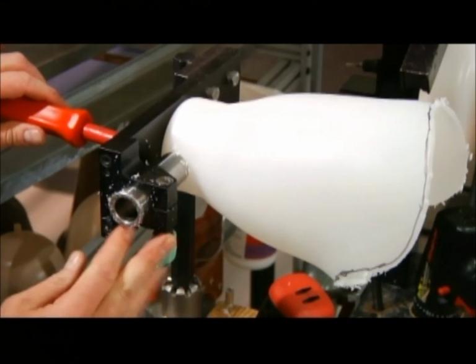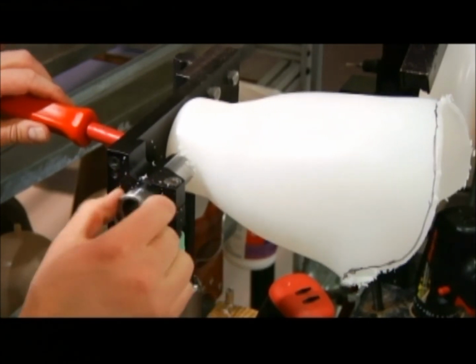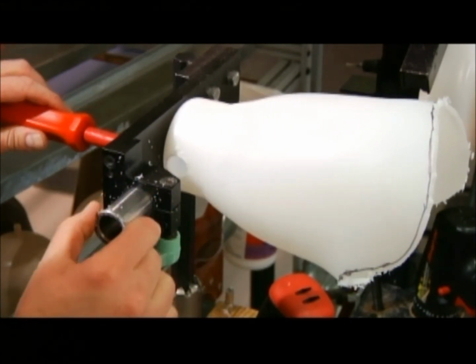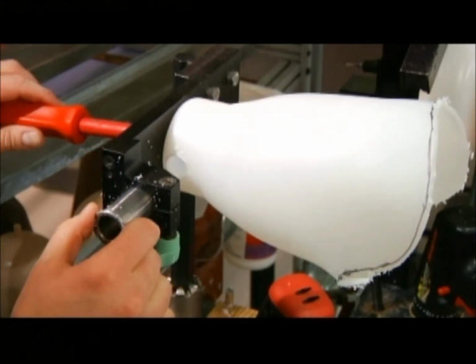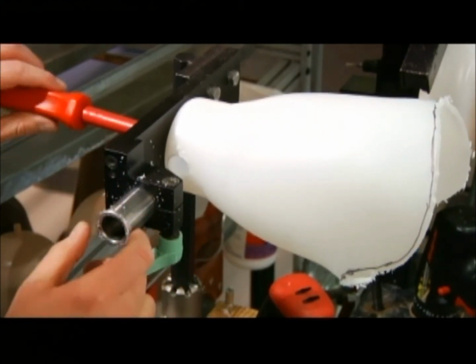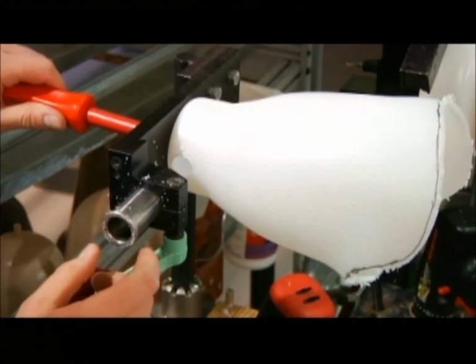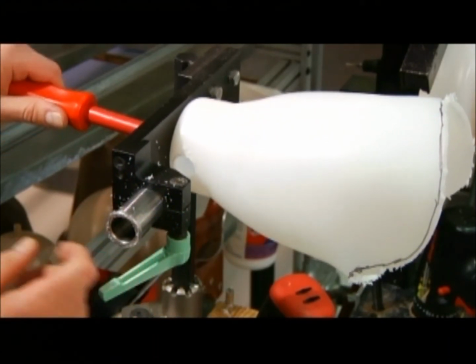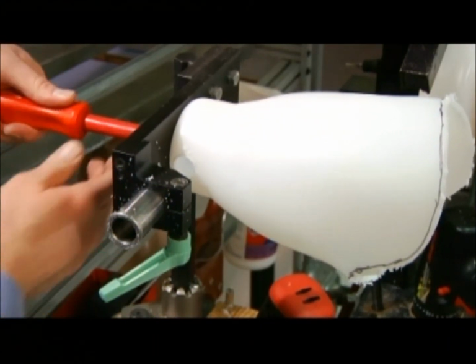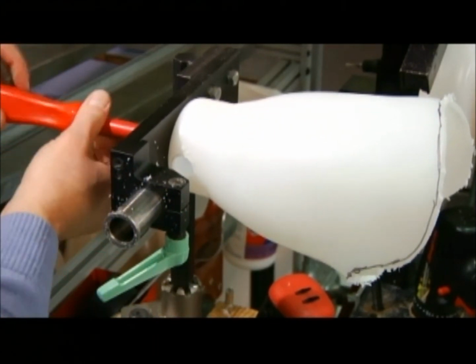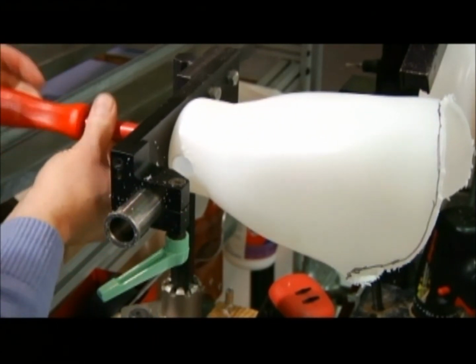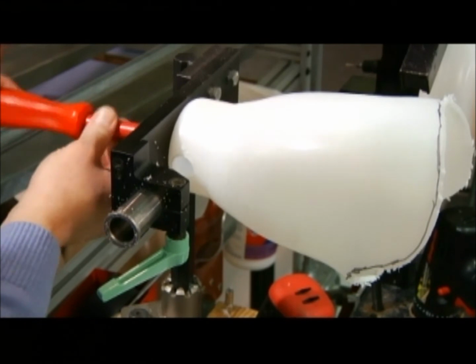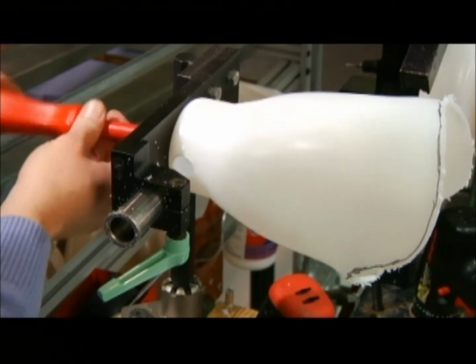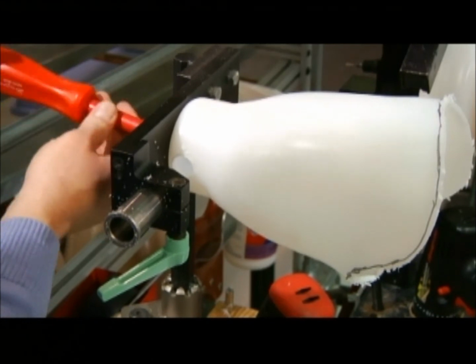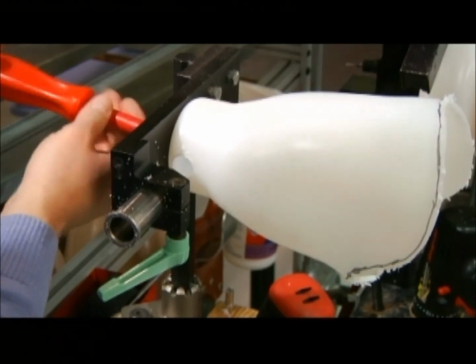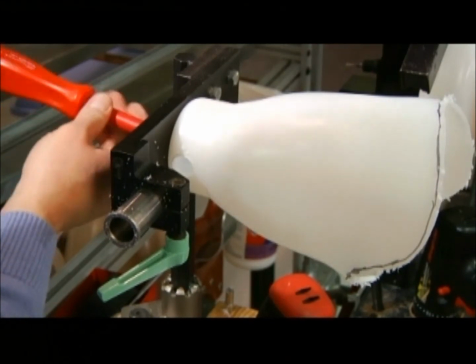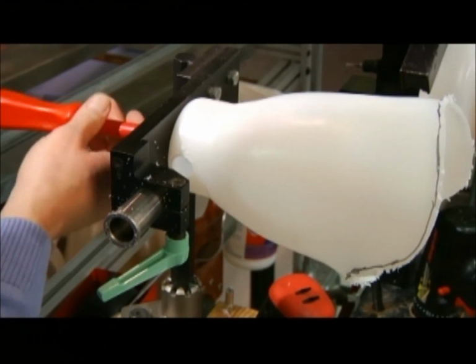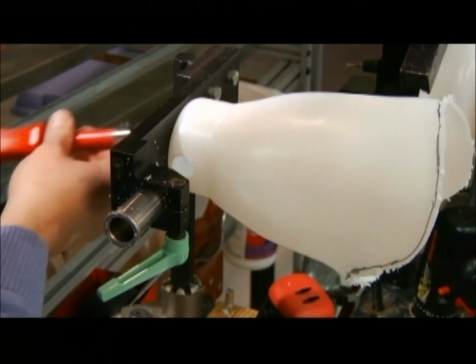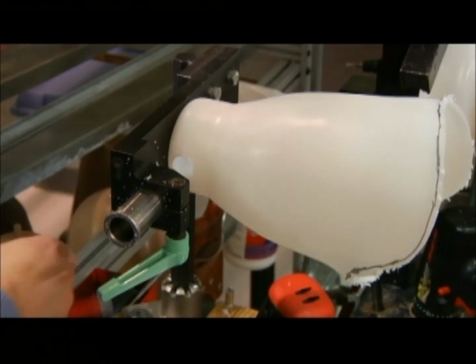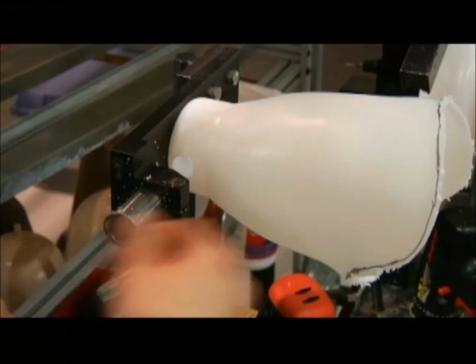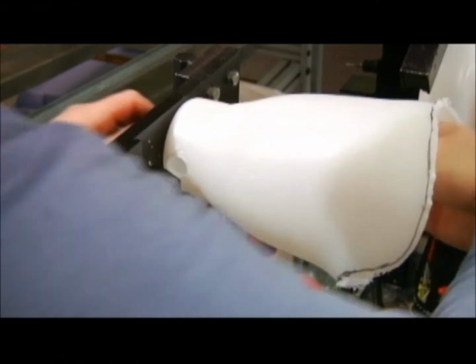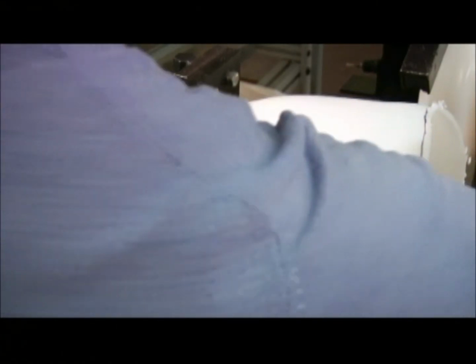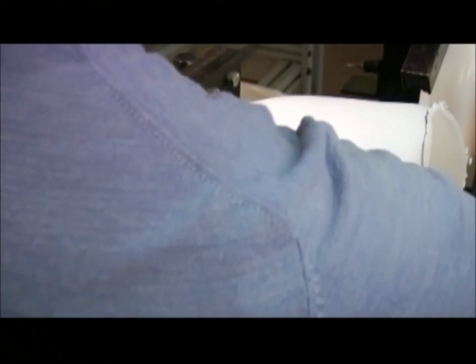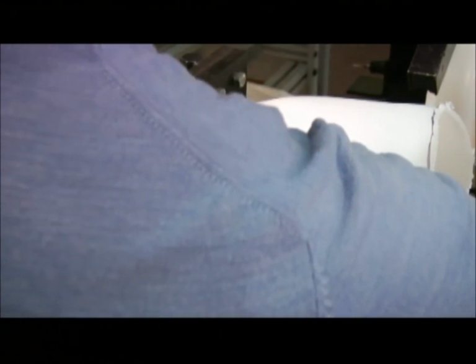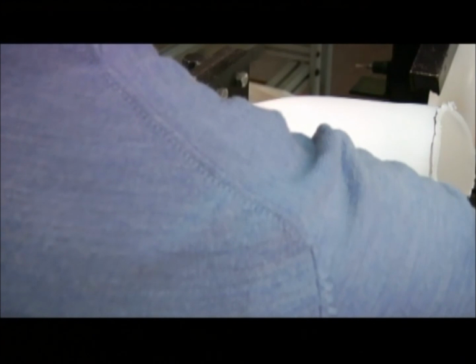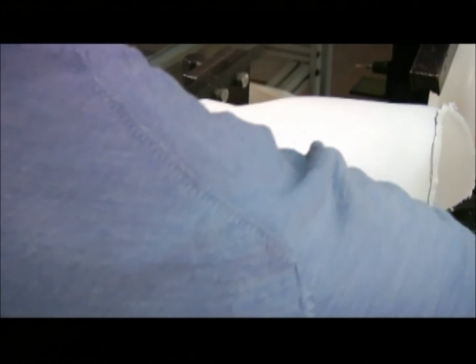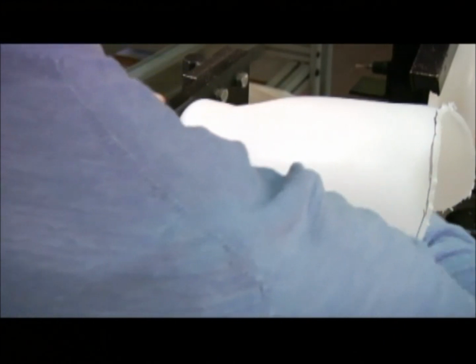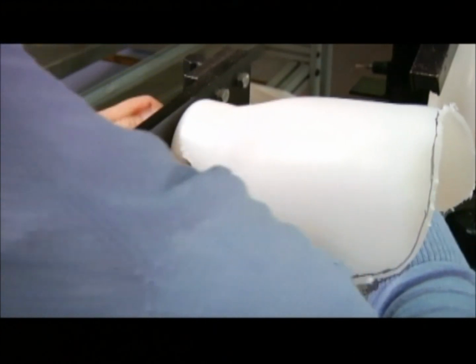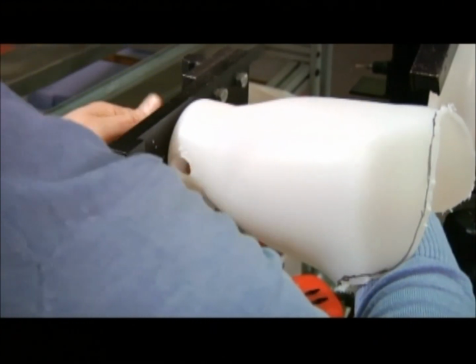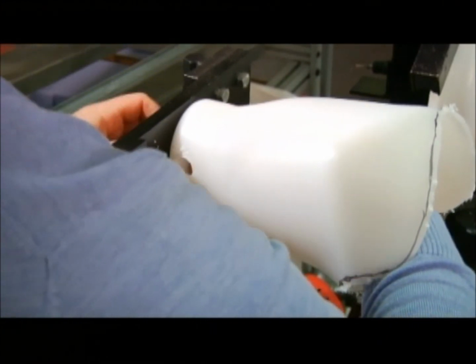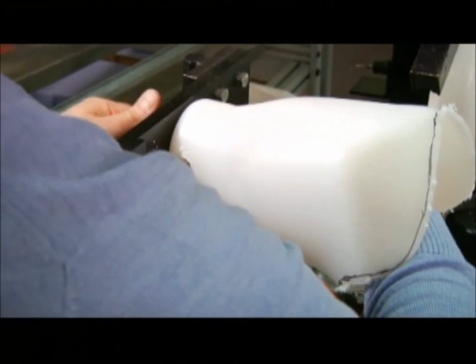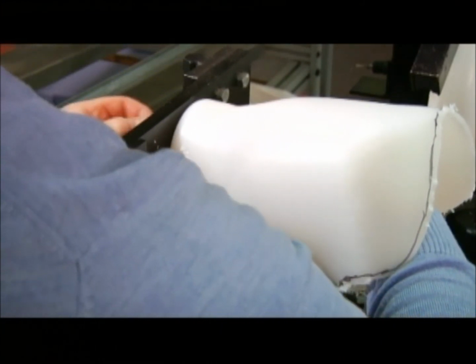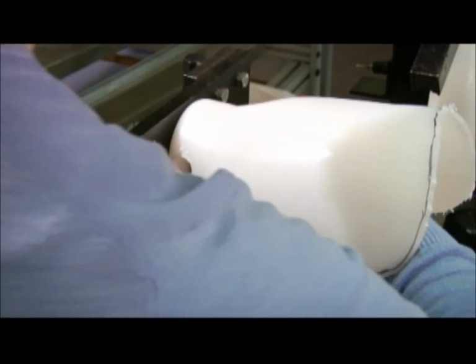Once the side hole is drilled through, the socket can be removed from the fixture and you can deburr it and get ready for installation of the lock.